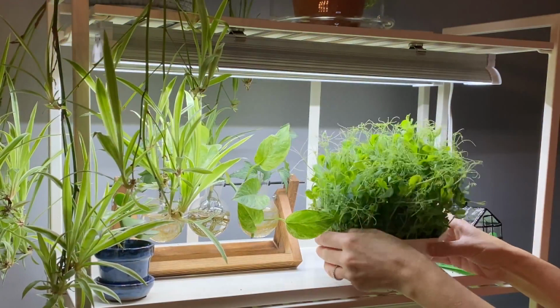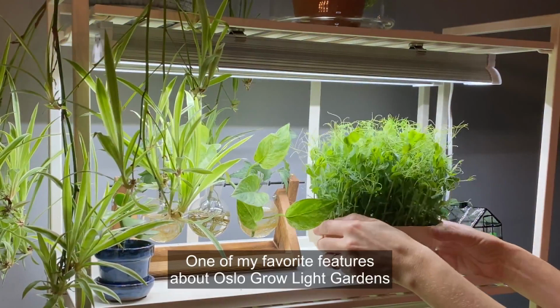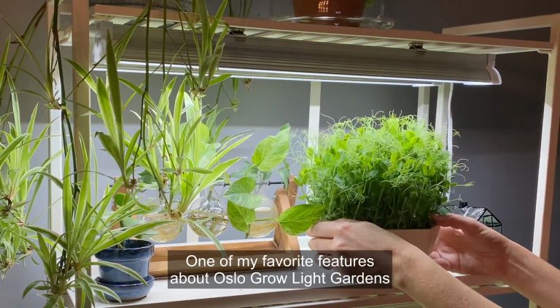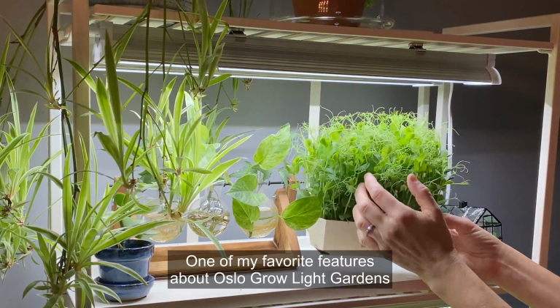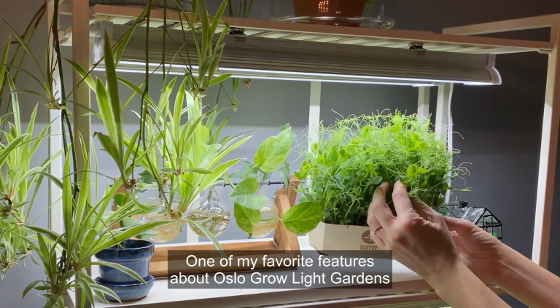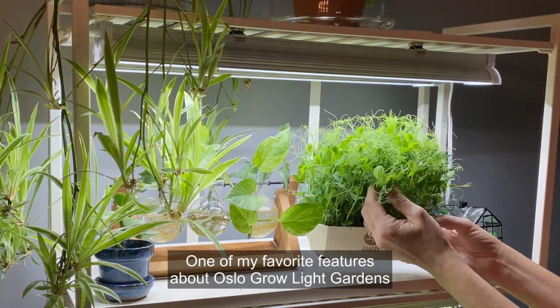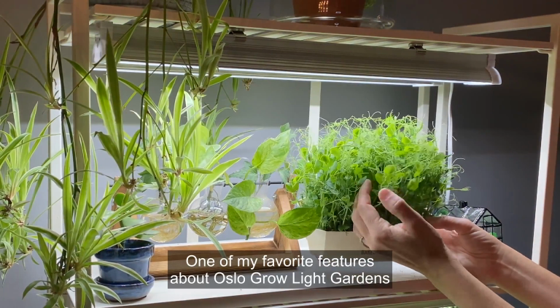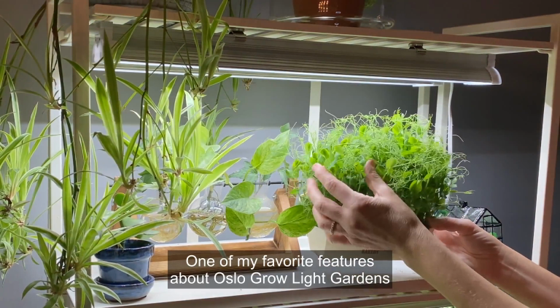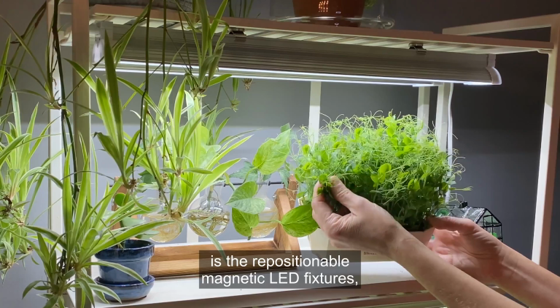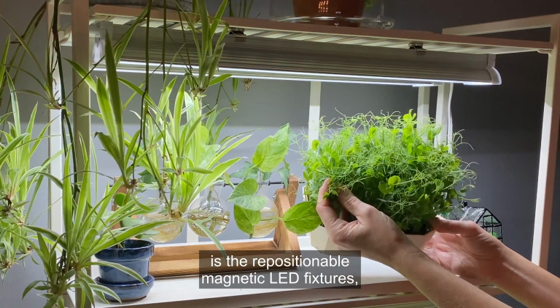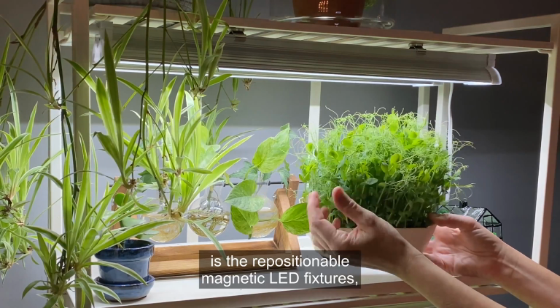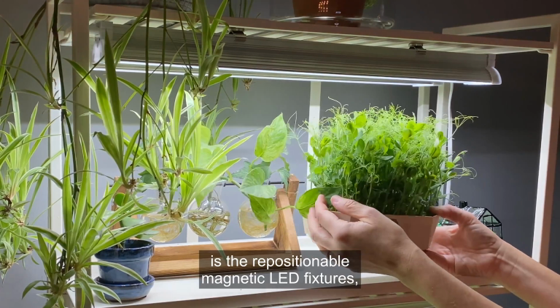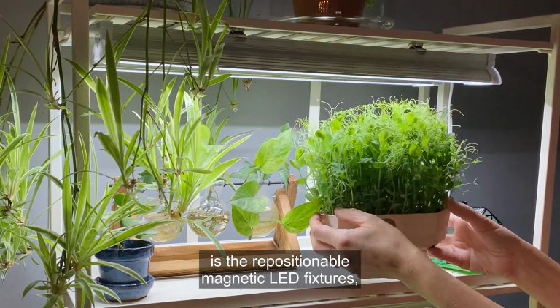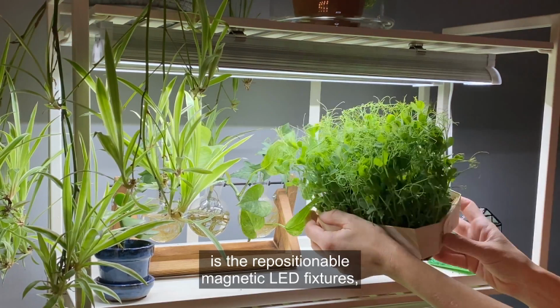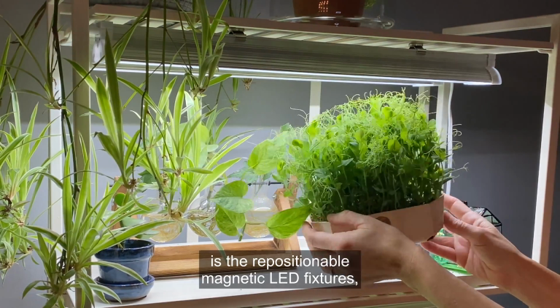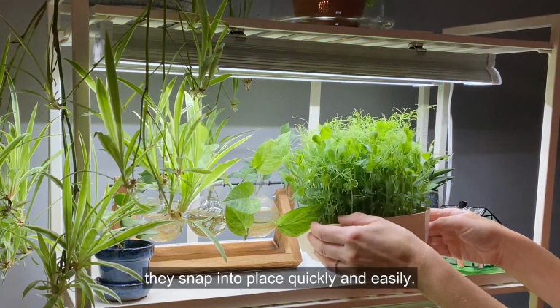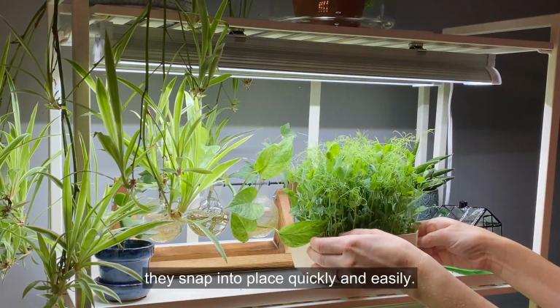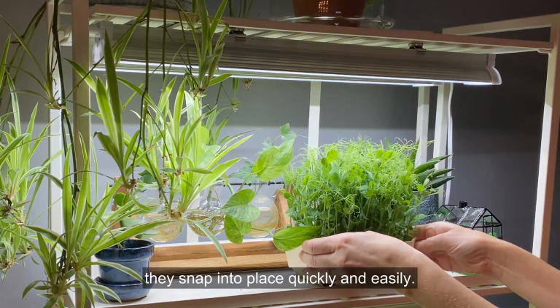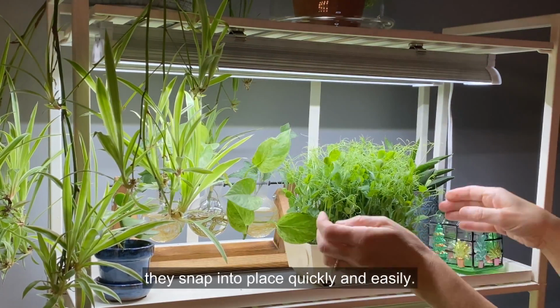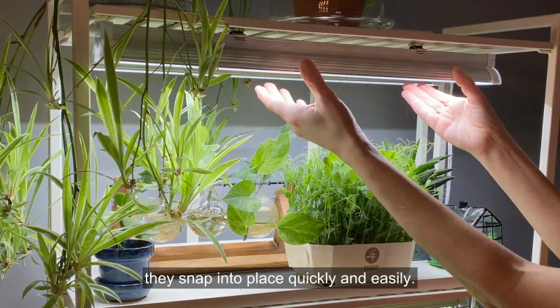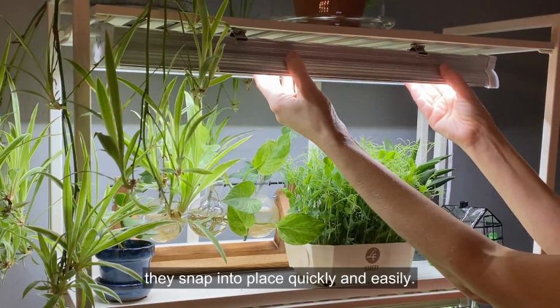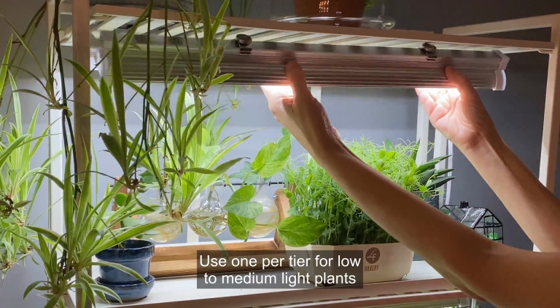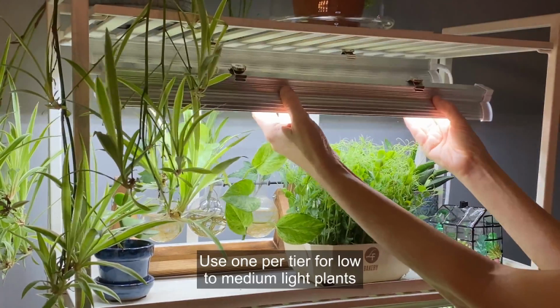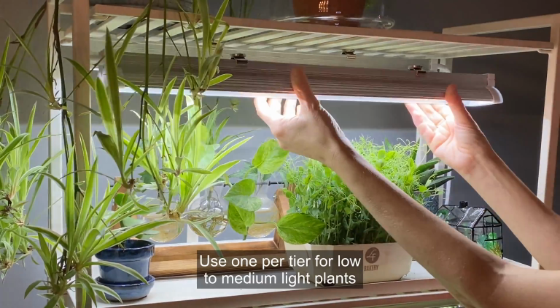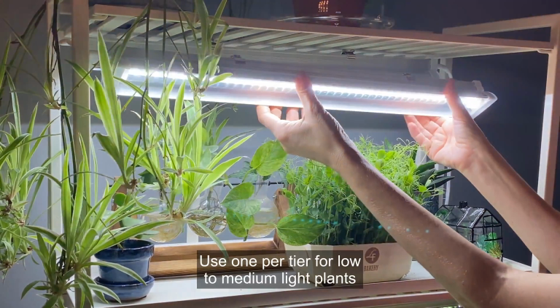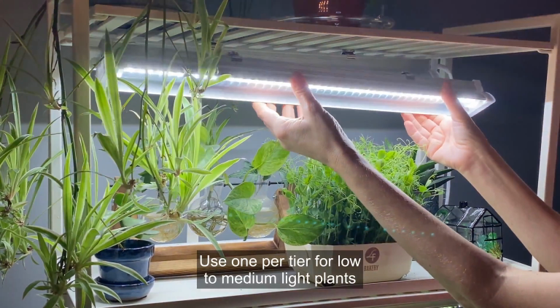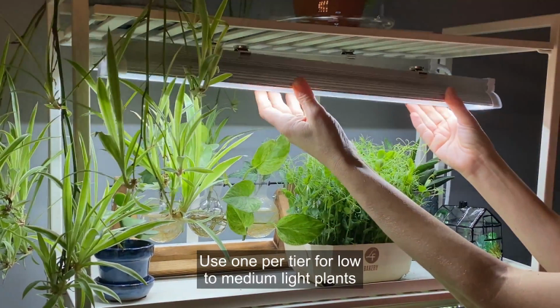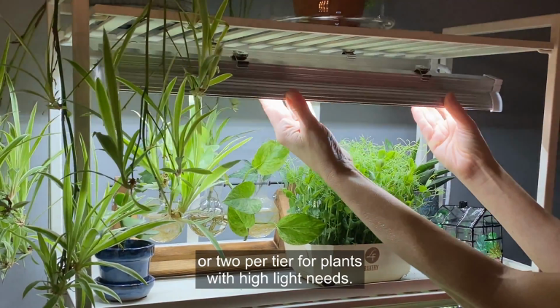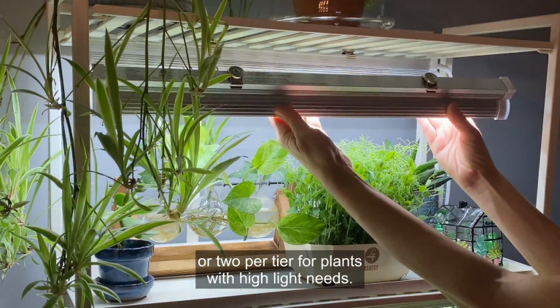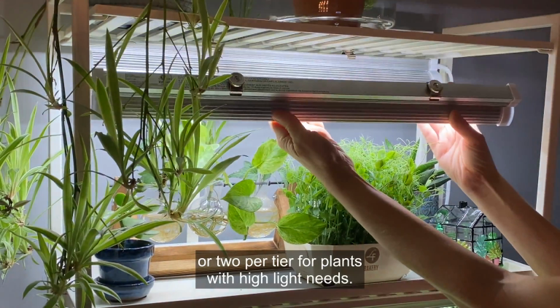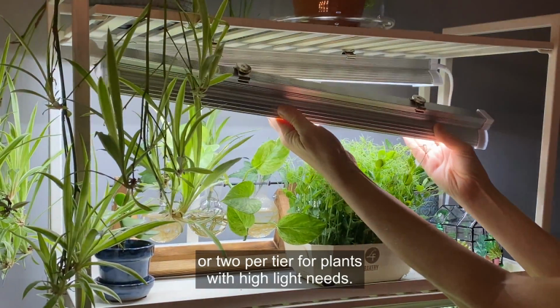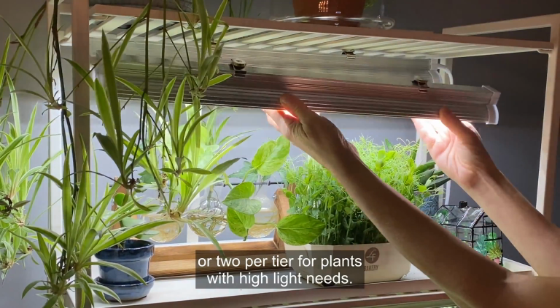One of my favorite features about Oslo grow light gardens is the repositionable magnetic LED fixtures. They snap into place quickly and easily. Use one per tier for low to medium light plants, or two per tier for plants with high light needs.